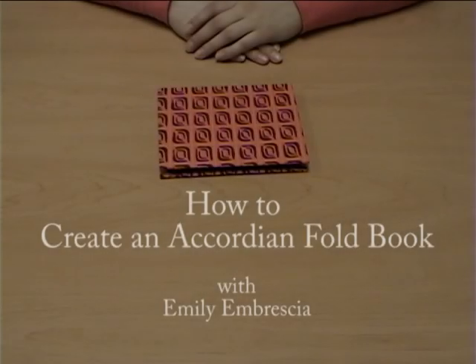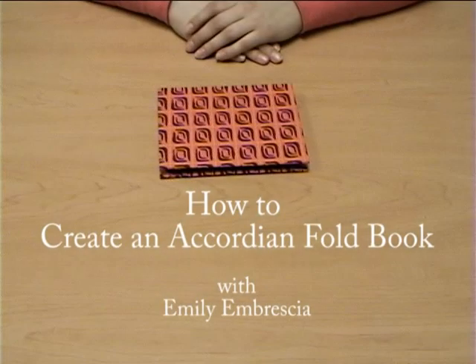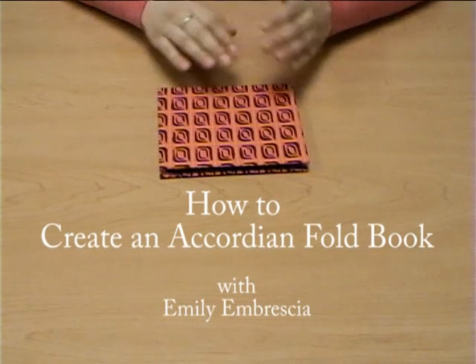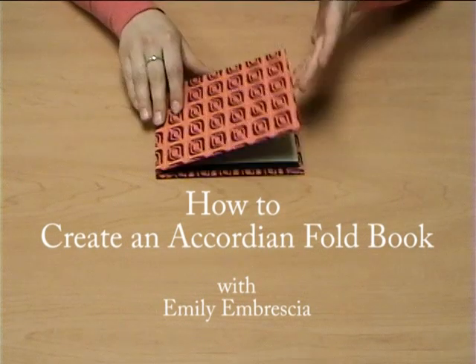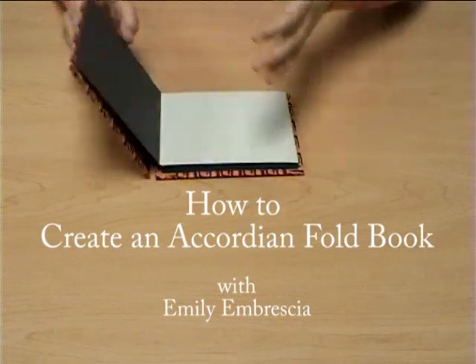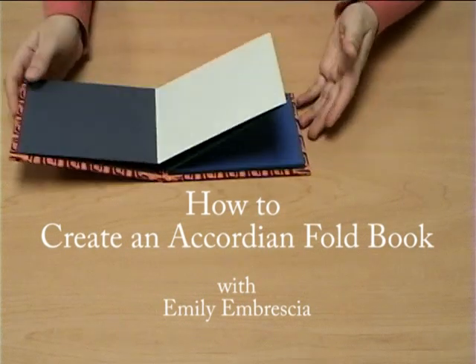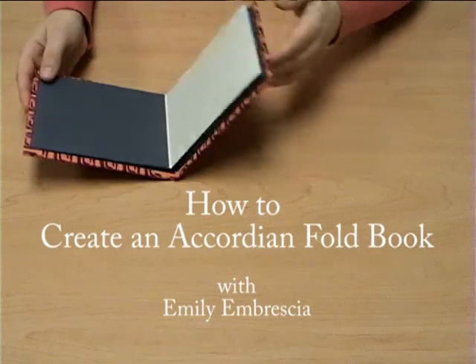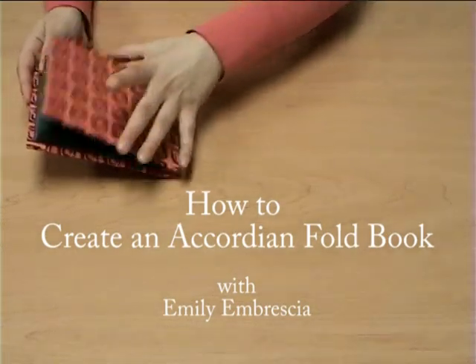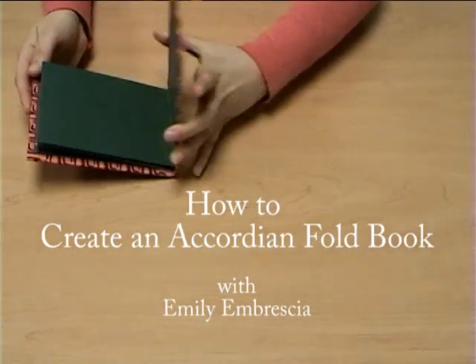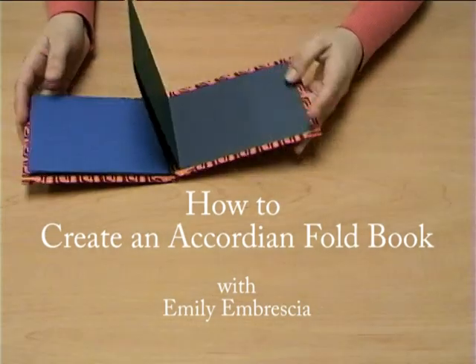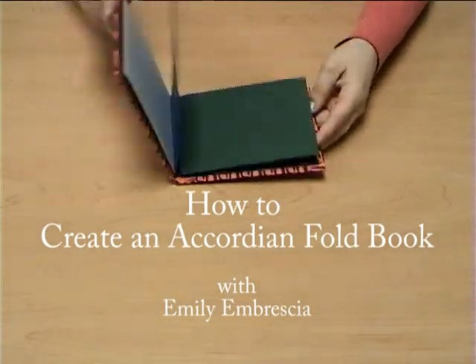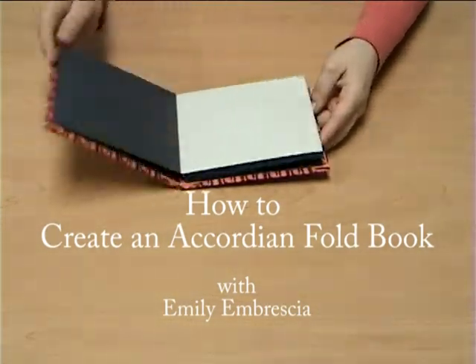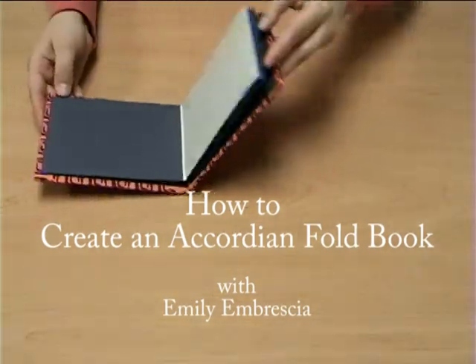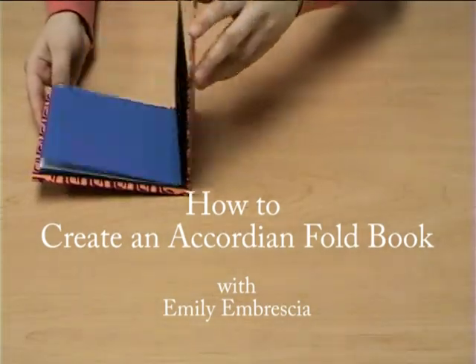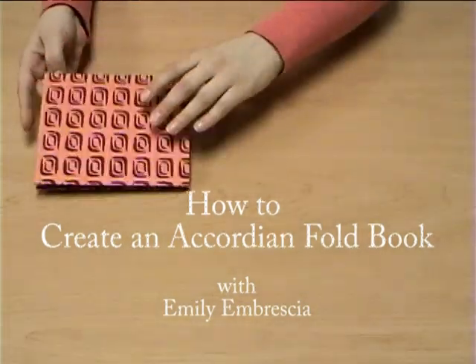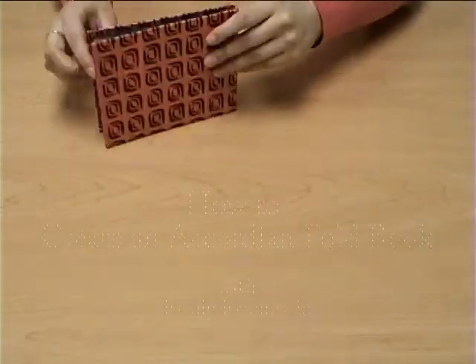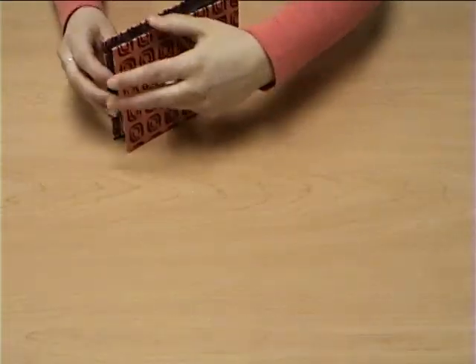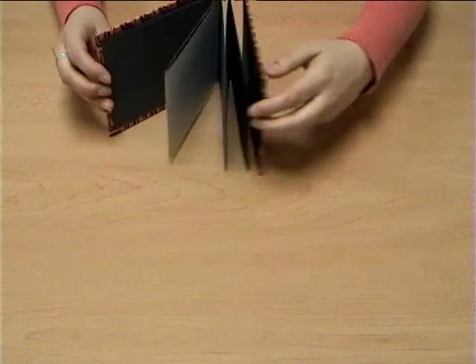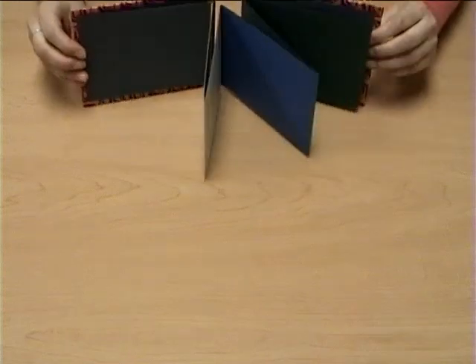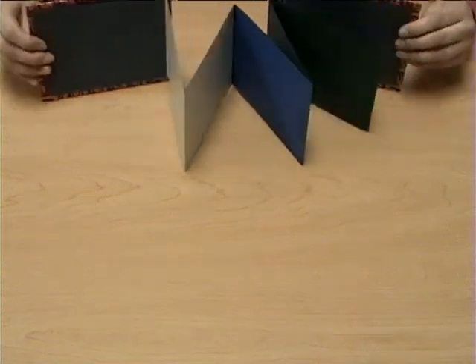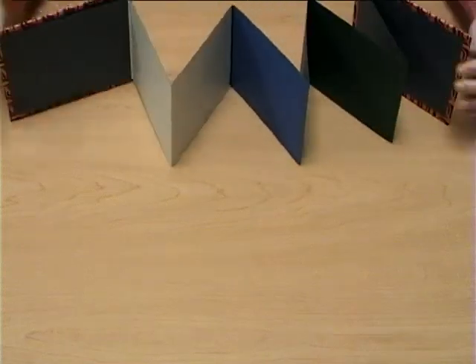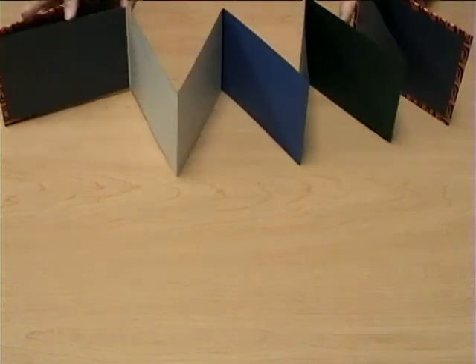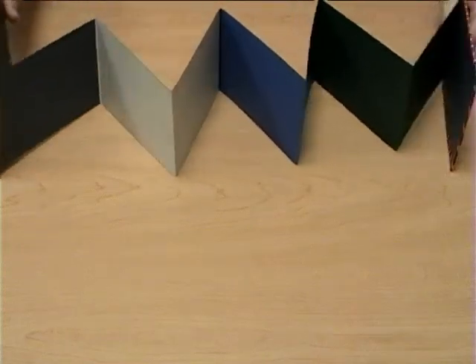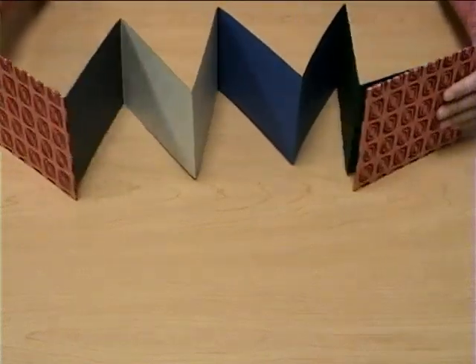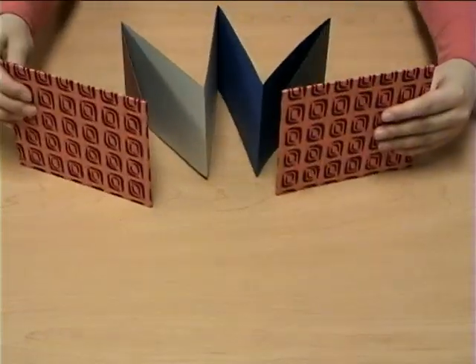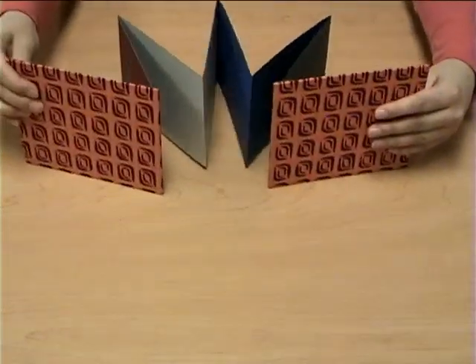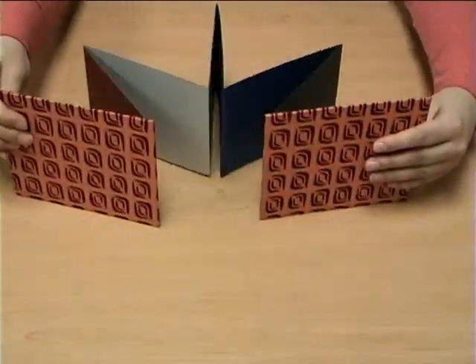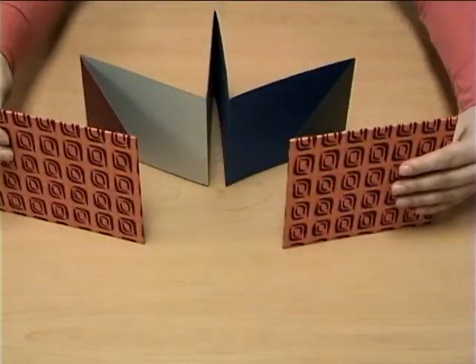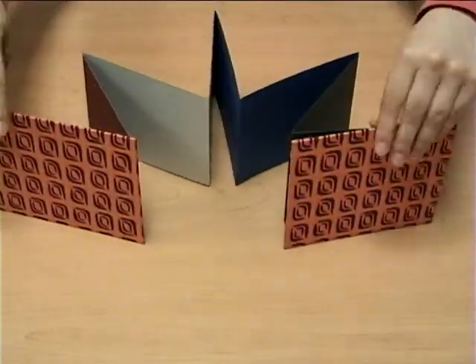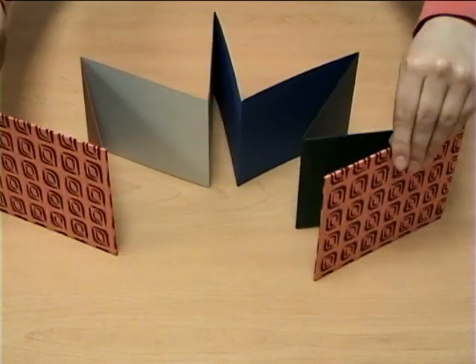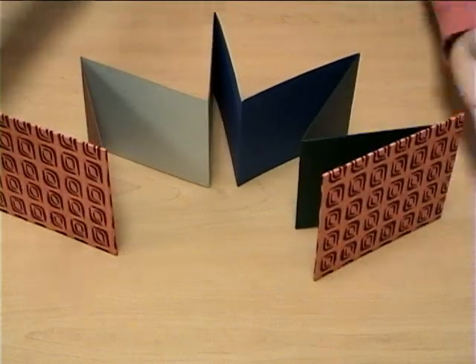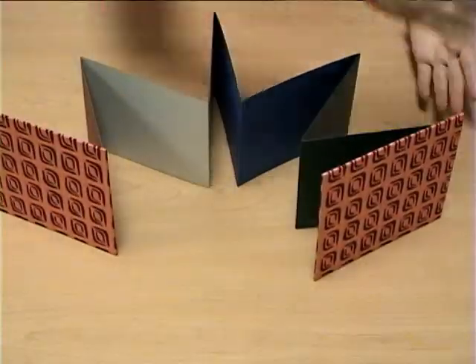Hello, and thank you for choosing how to create an accordion fold book with Emily and Brajia. You can use your accordion fold book as a photo album, a sketchbook, an idea book, or perhaps even a journal.